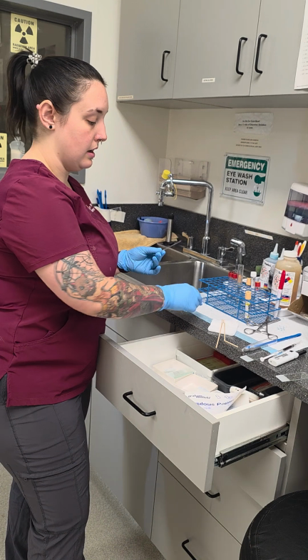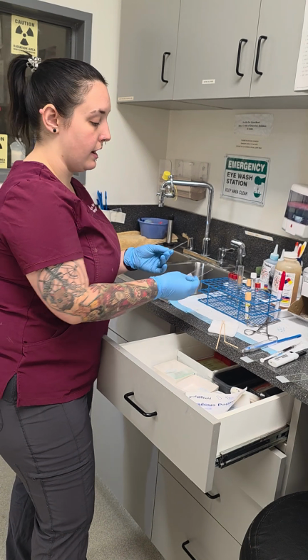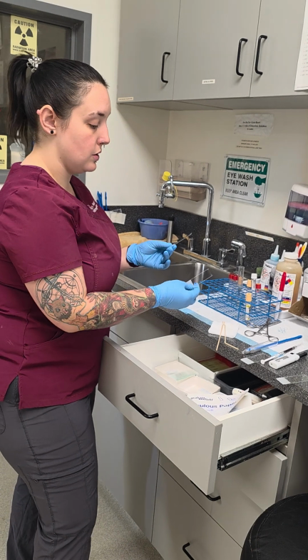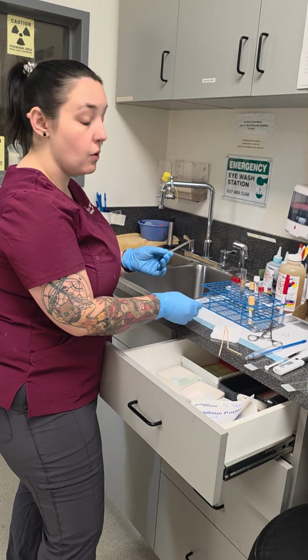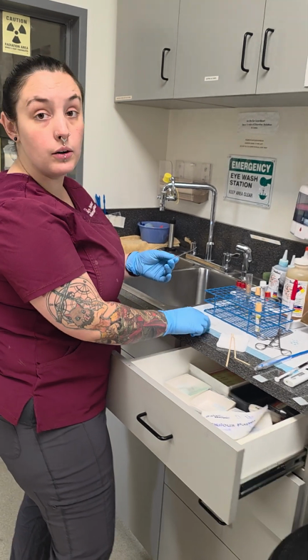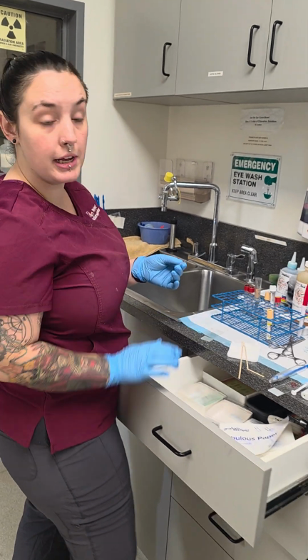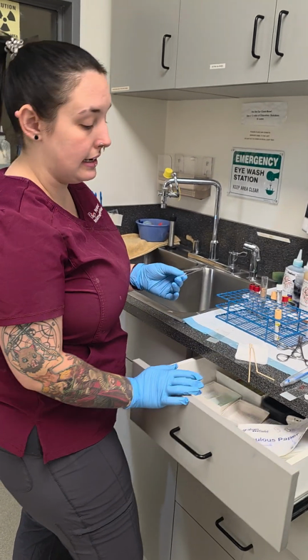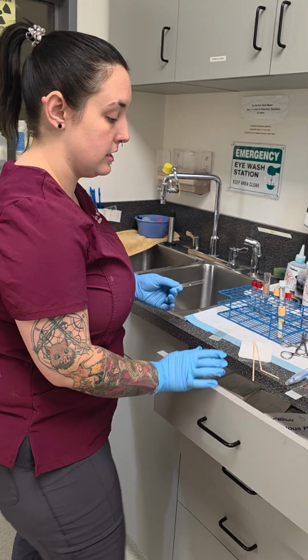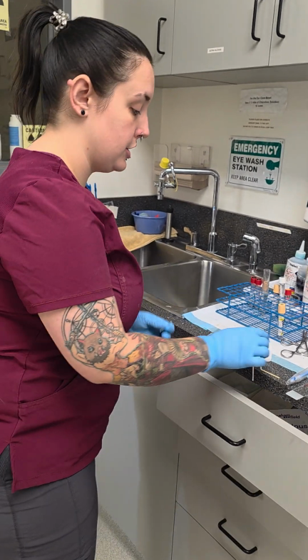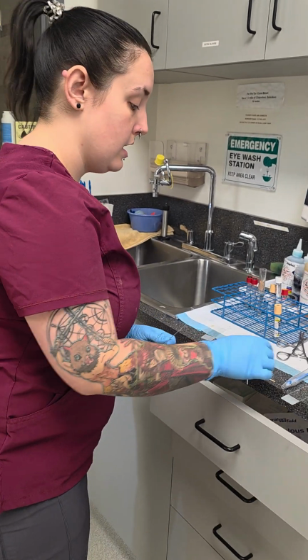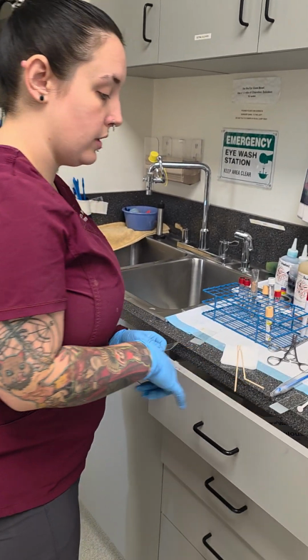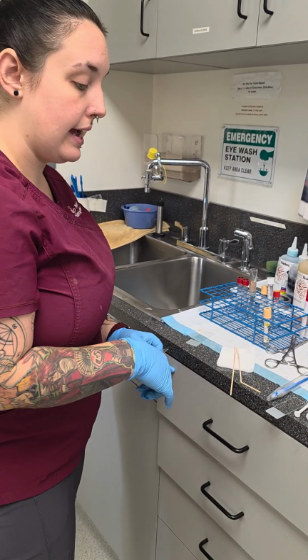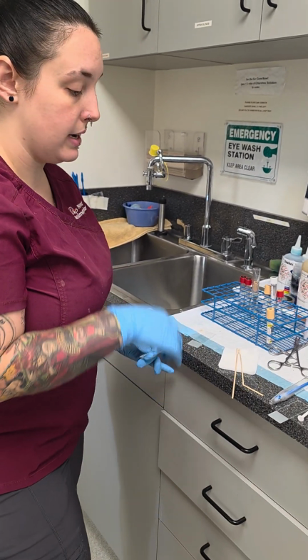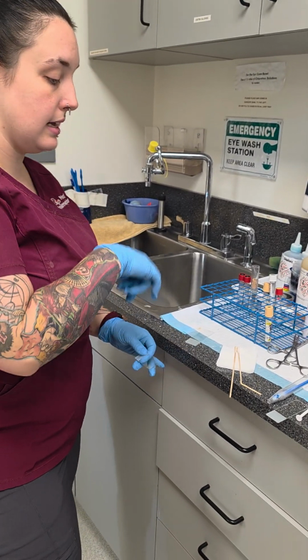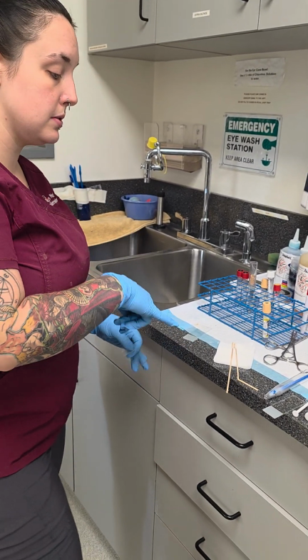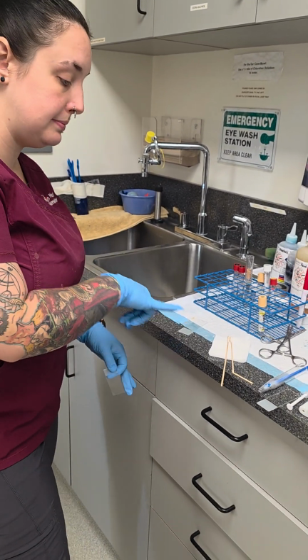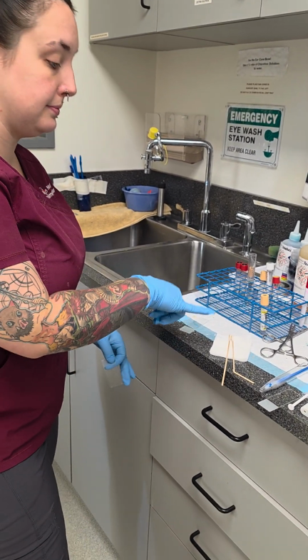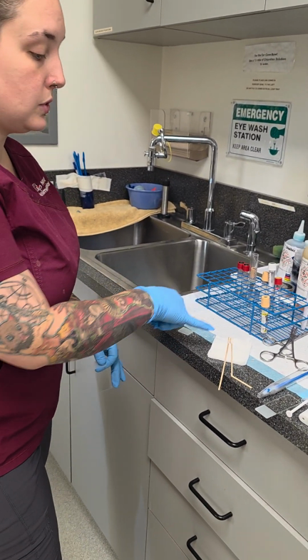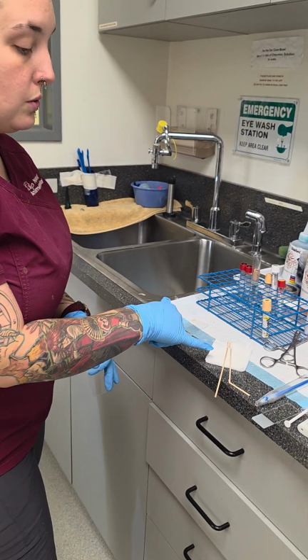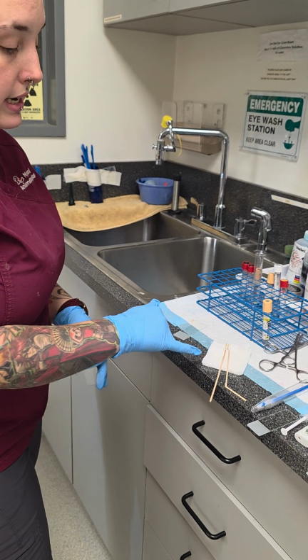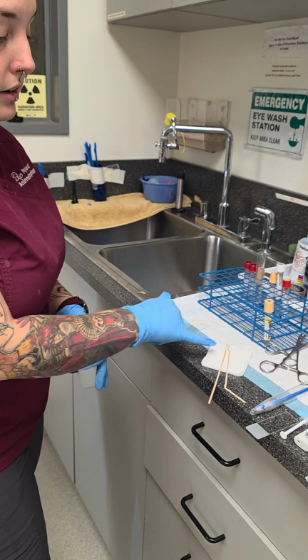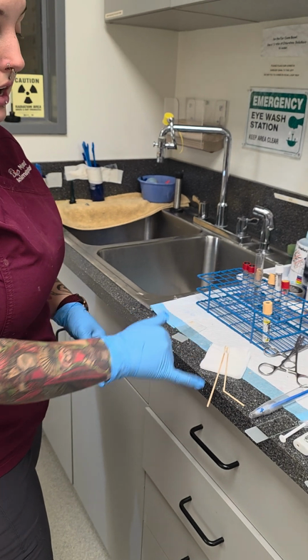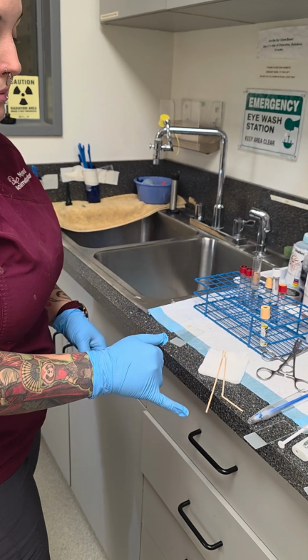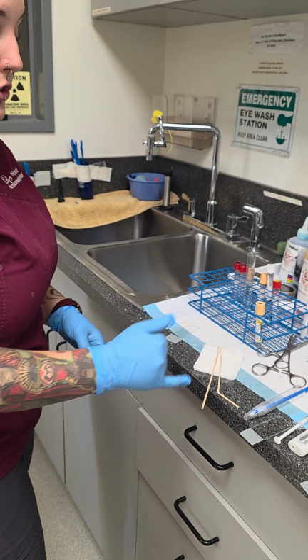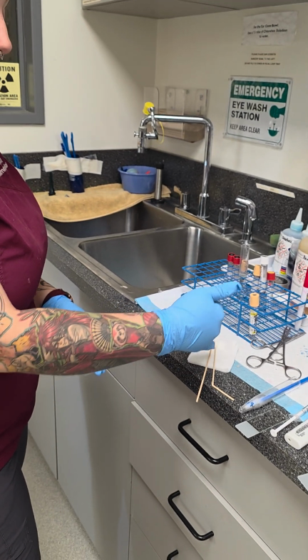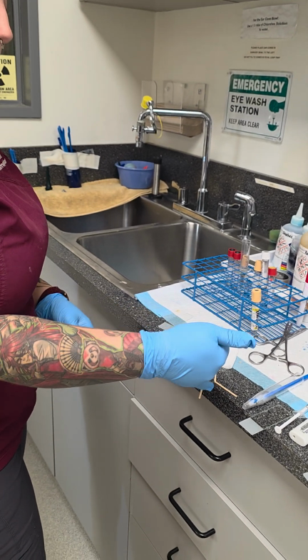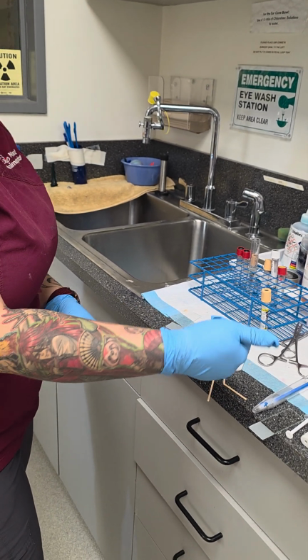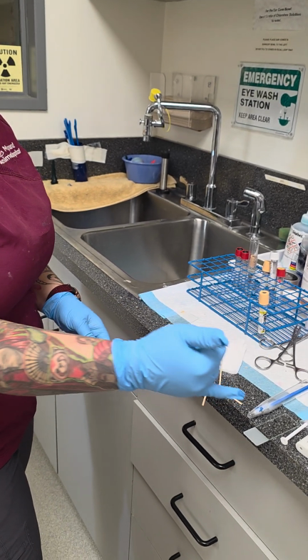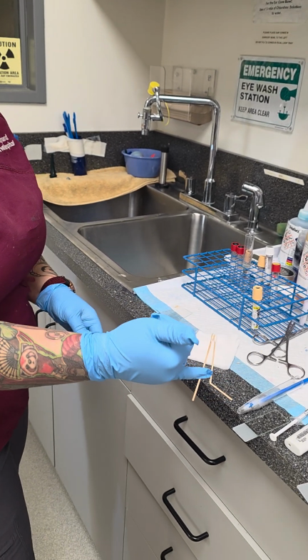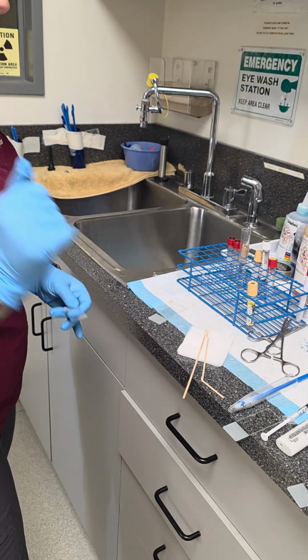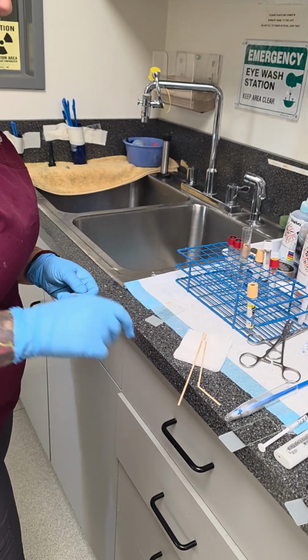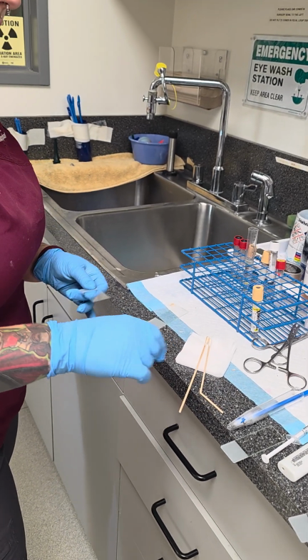All right, so here we're making an ear cytology. I already have my samples. Right ear is straight, the left ear is broken.